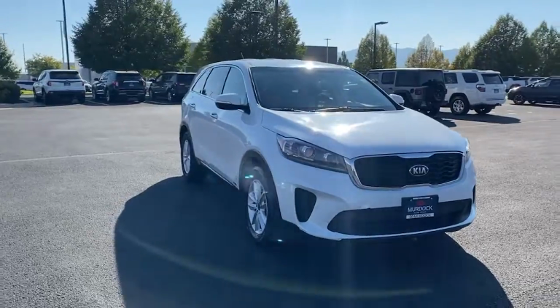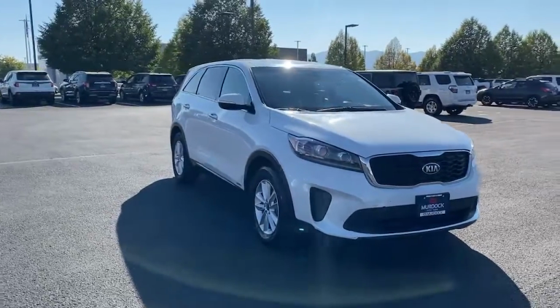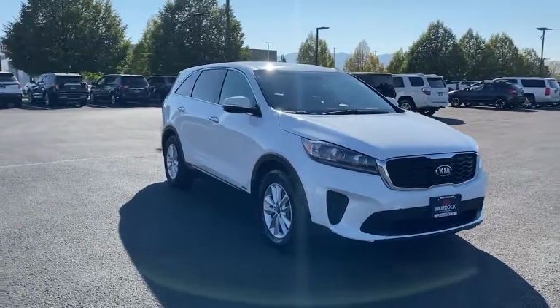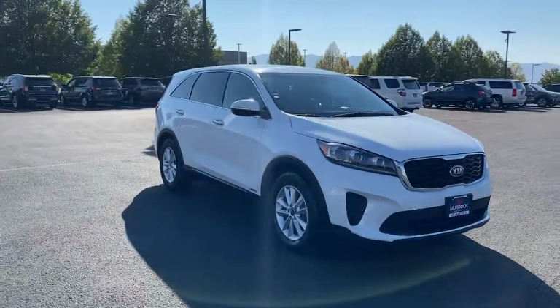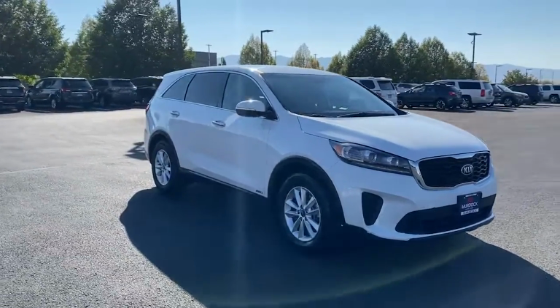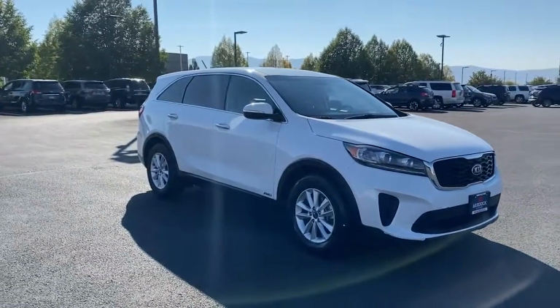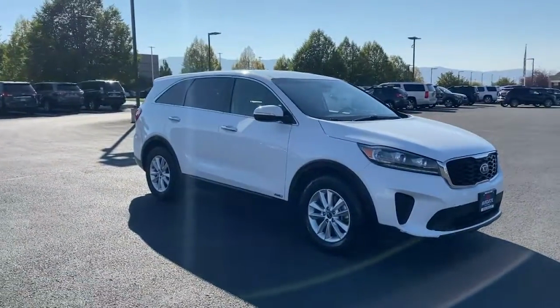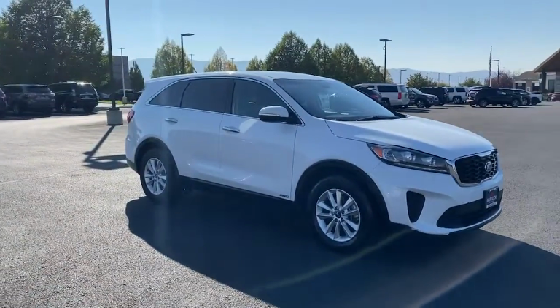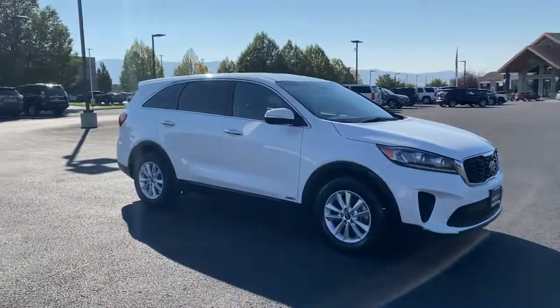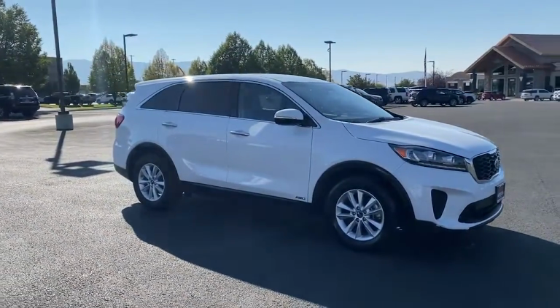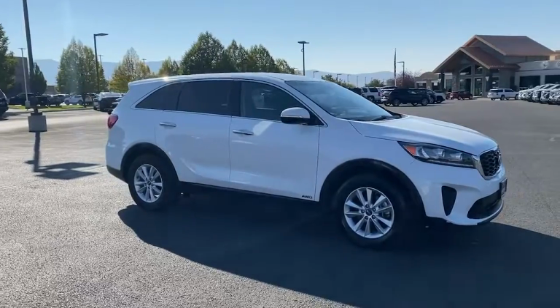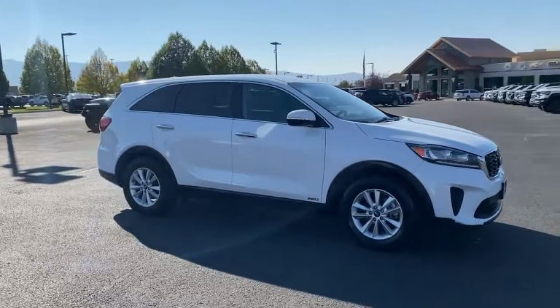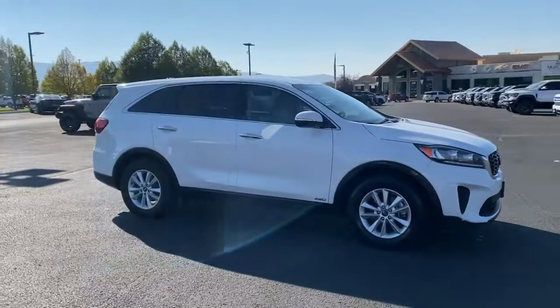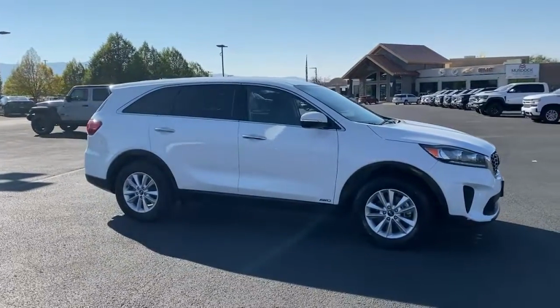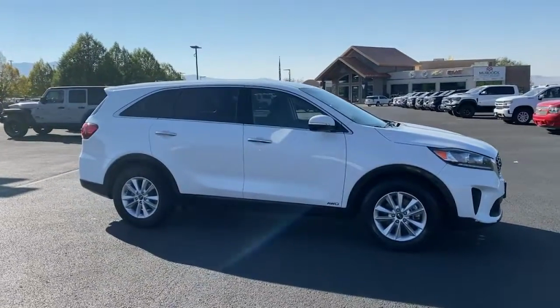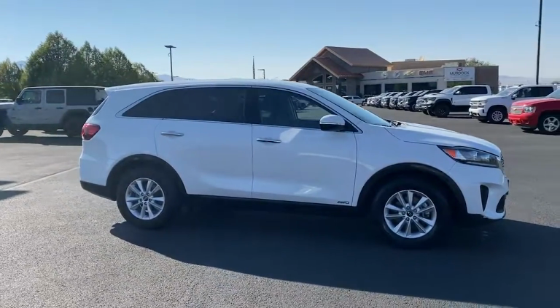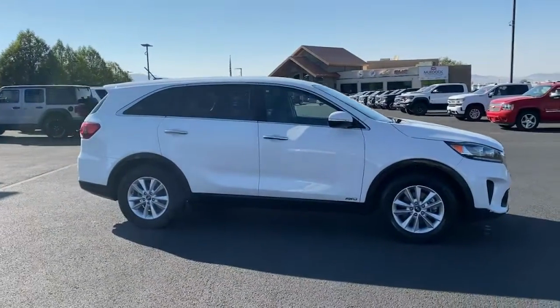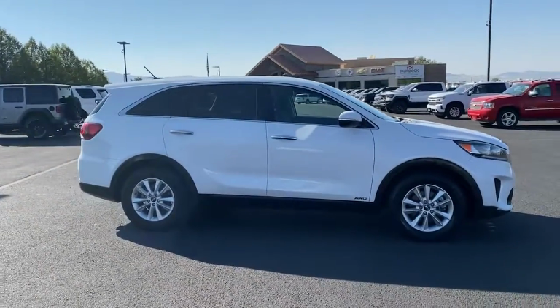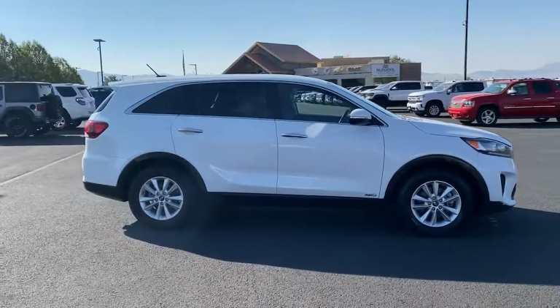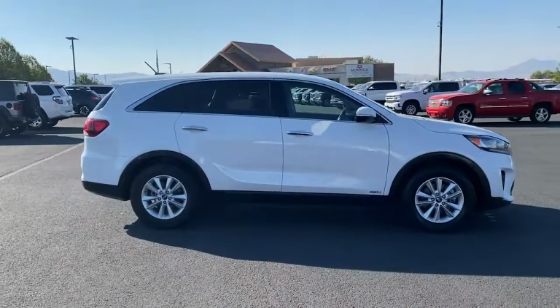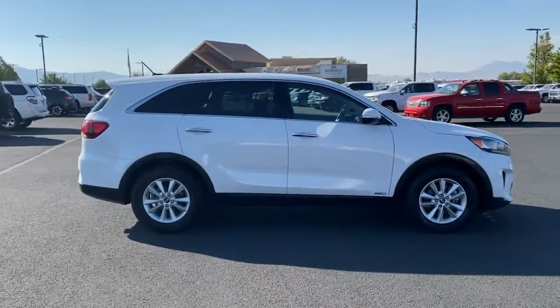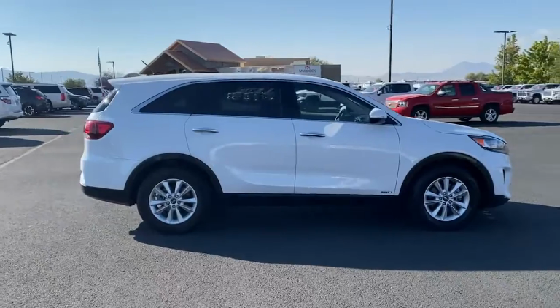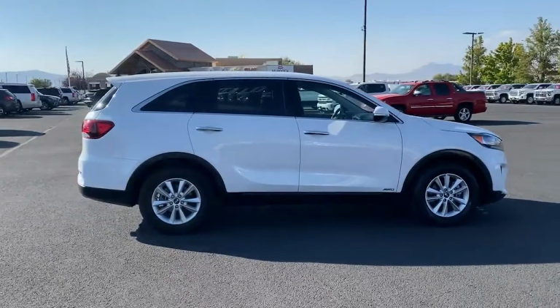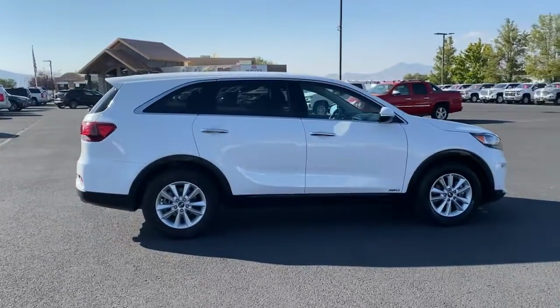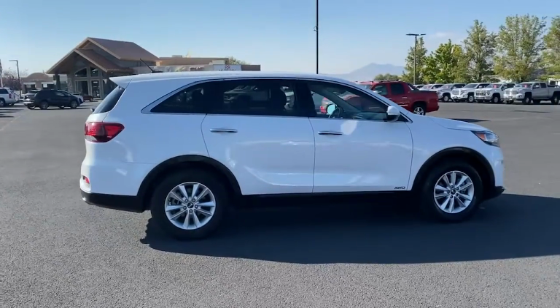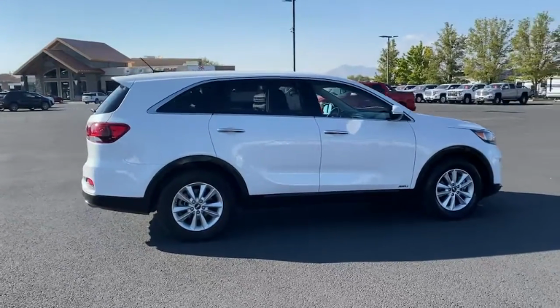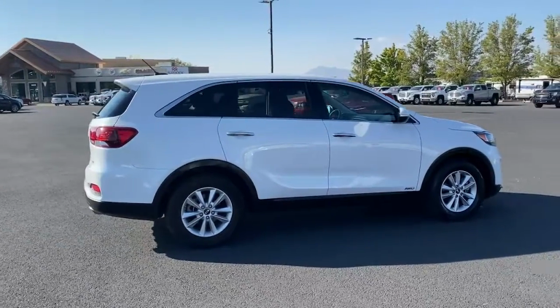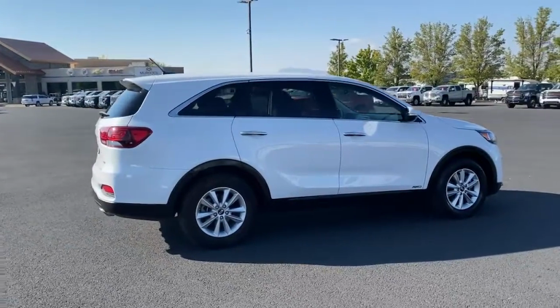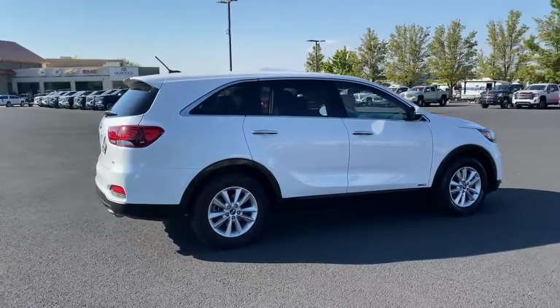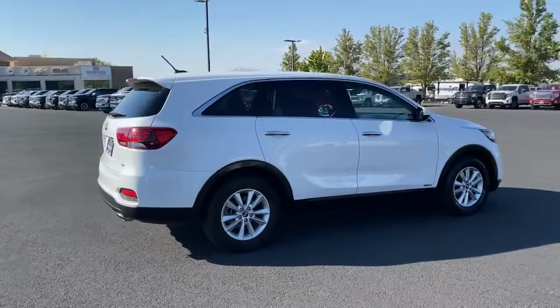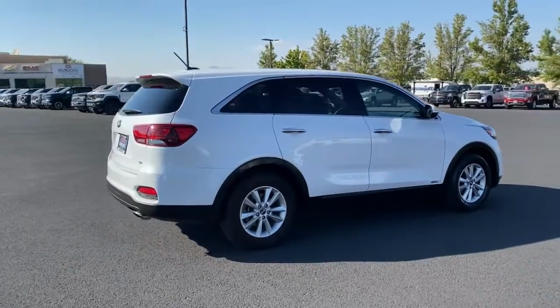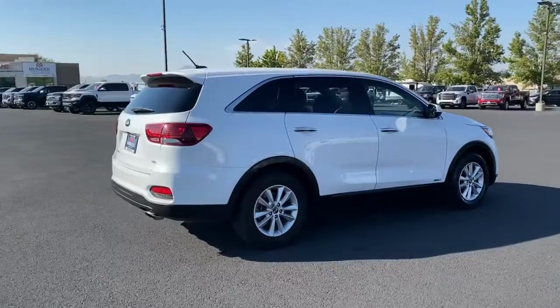This versatile Sorento has what your family needs to get the most out of every journey. Available in all-wheel drive or front-wheel drive, this mid-size three-row crossover has earned its reputation for prioritizing safety, passenger comfort, cargo capacity, and connectivity.